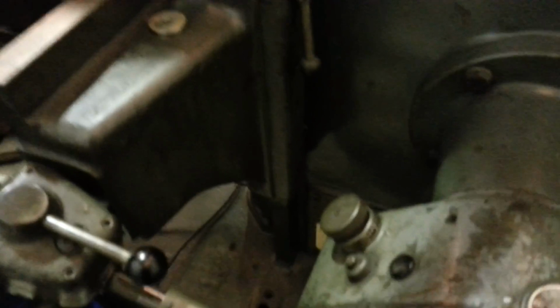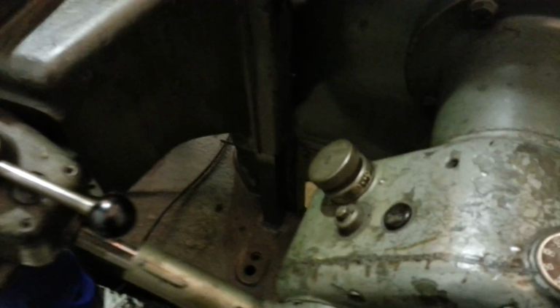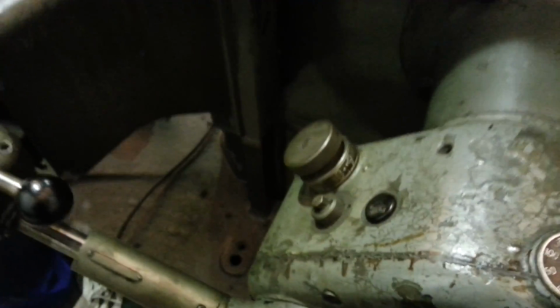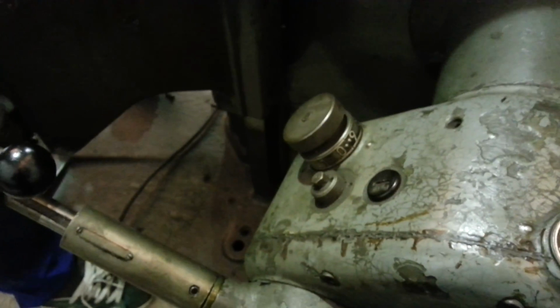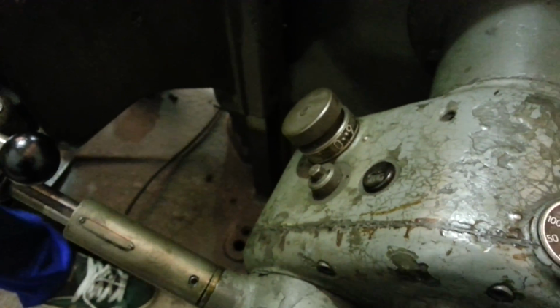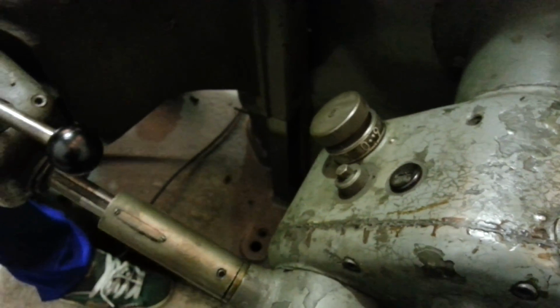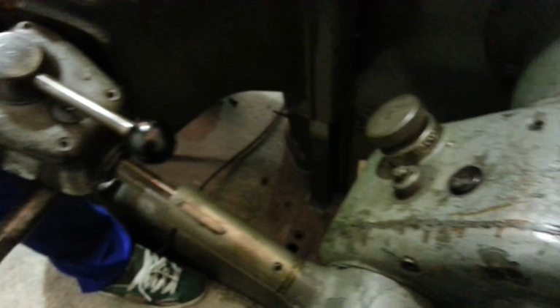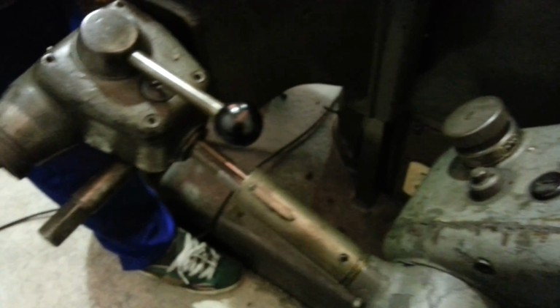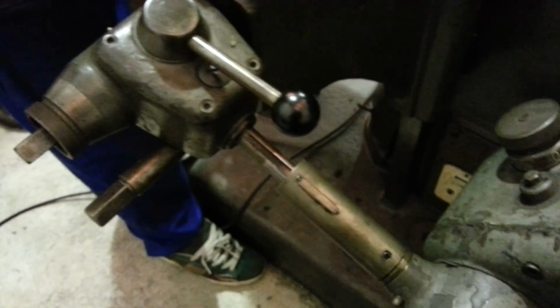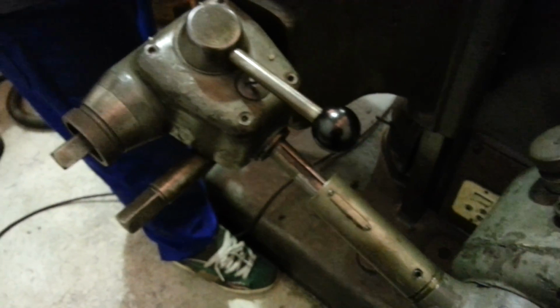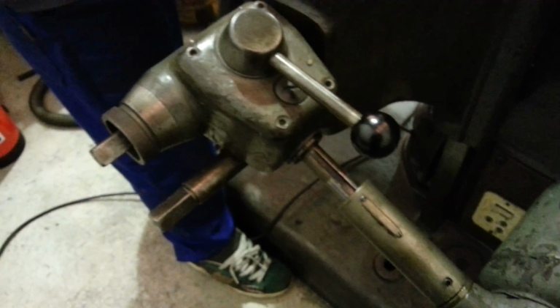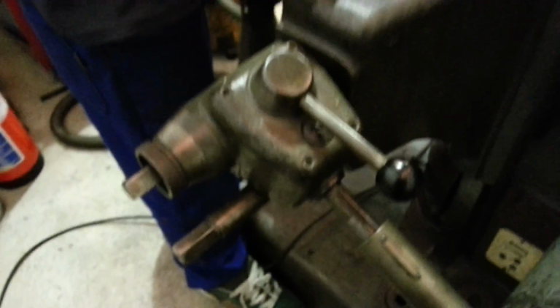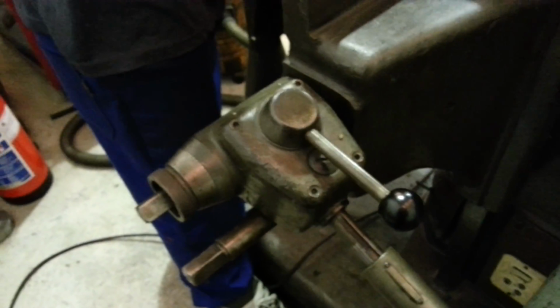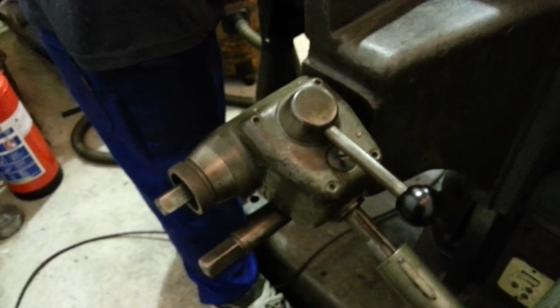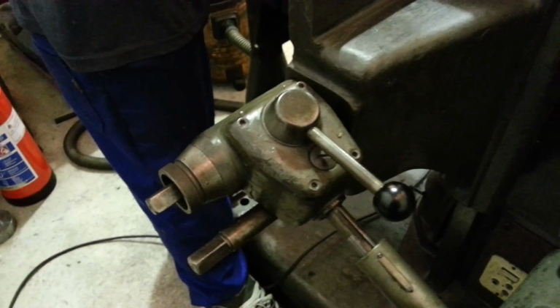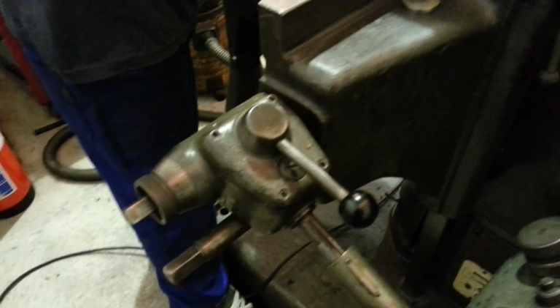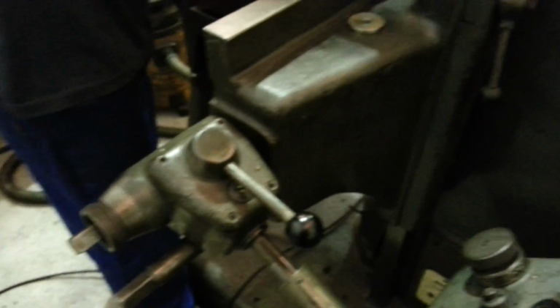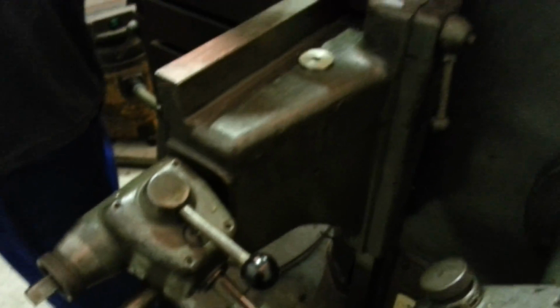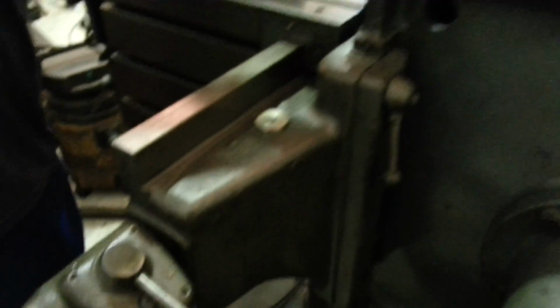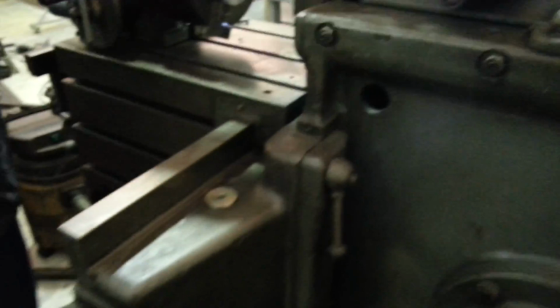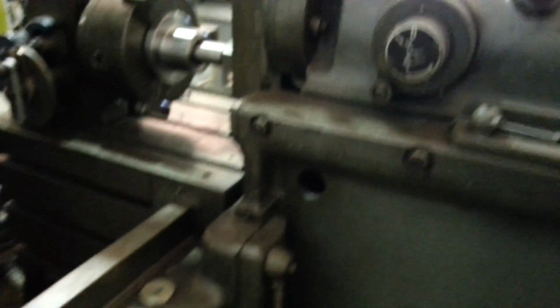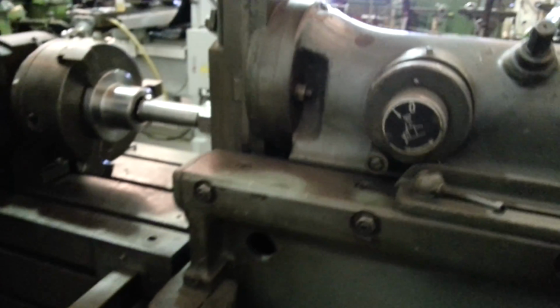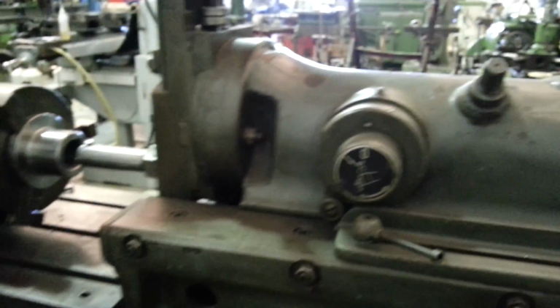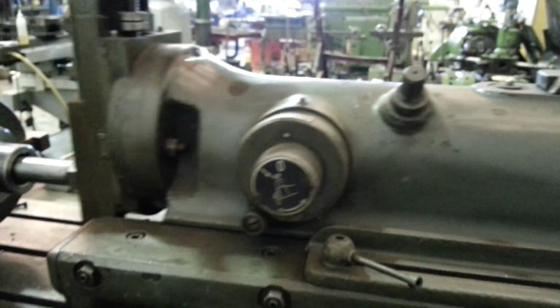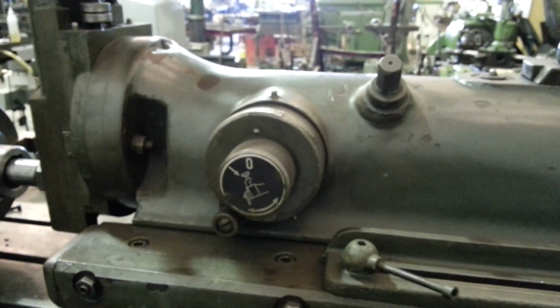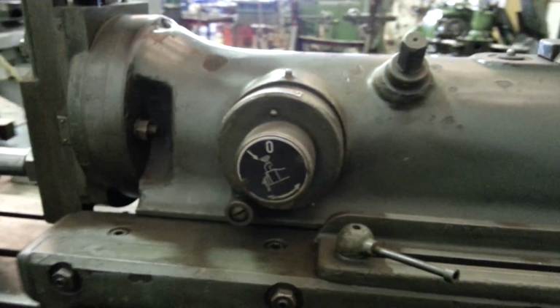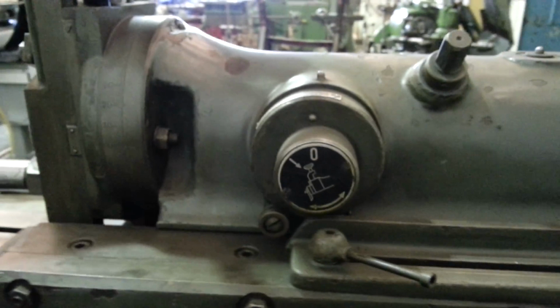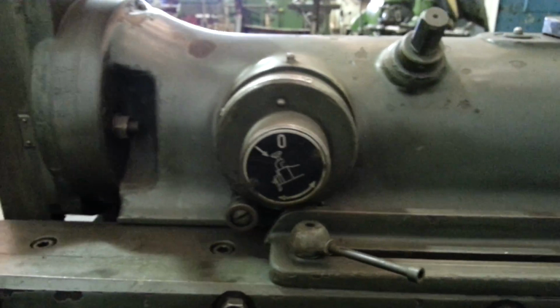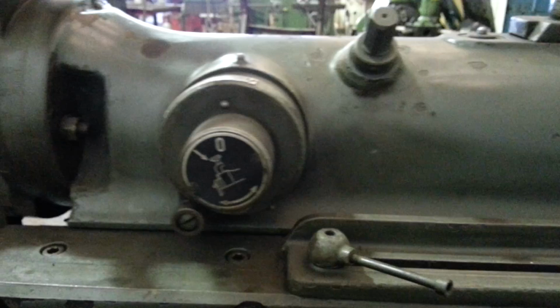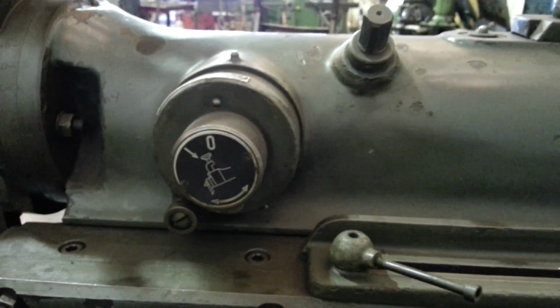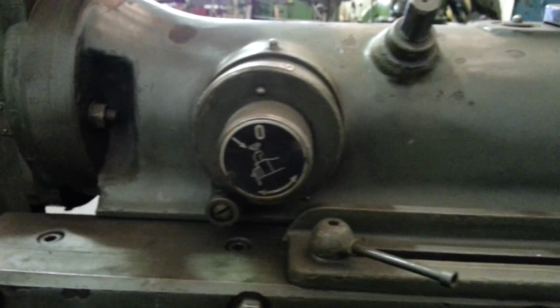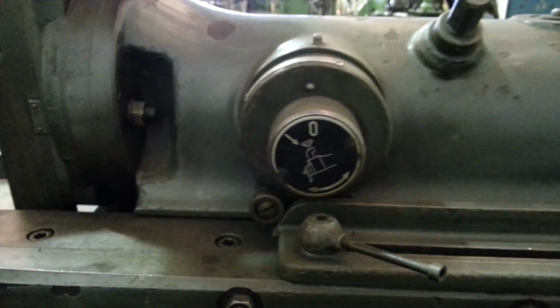All the feeds are disengaged so we don't accidentally lose our center. There's an automatic feeding mechanism which we are not using.